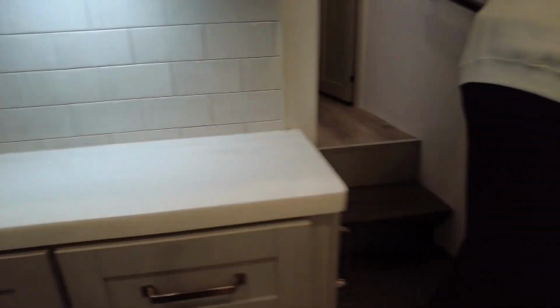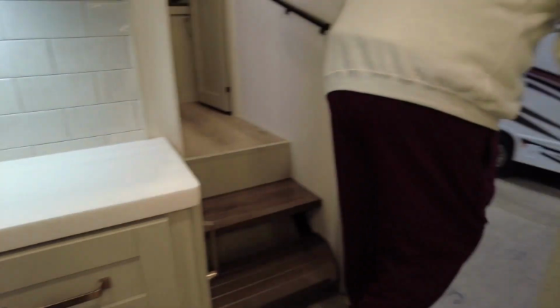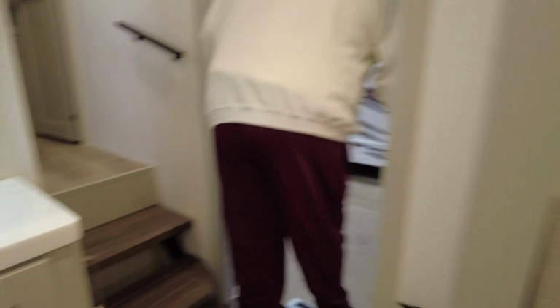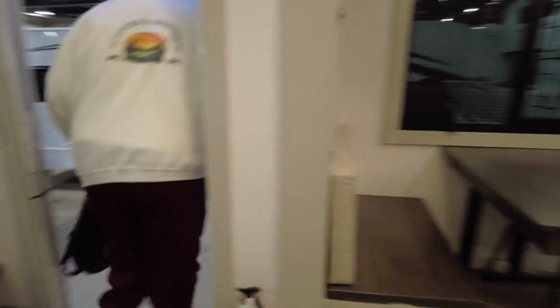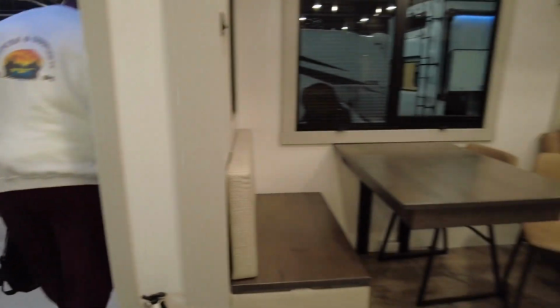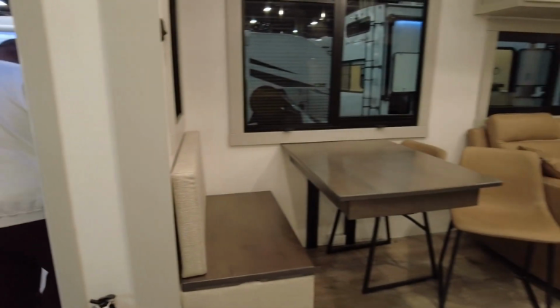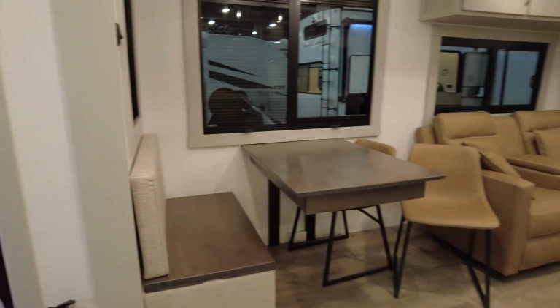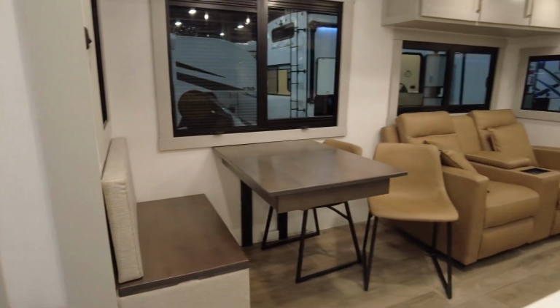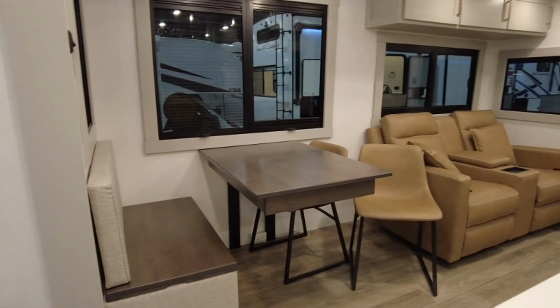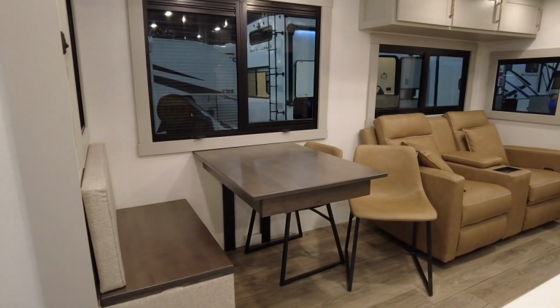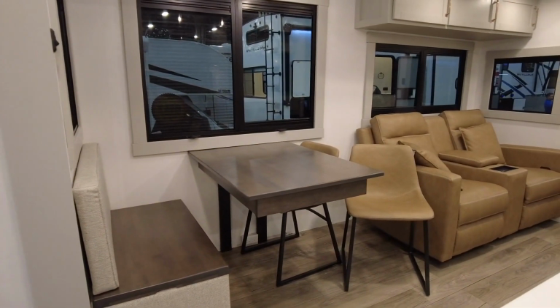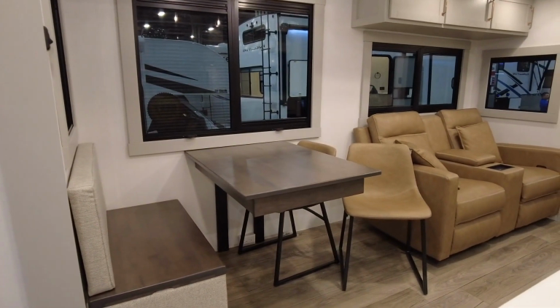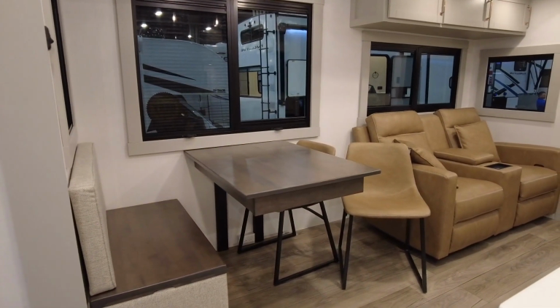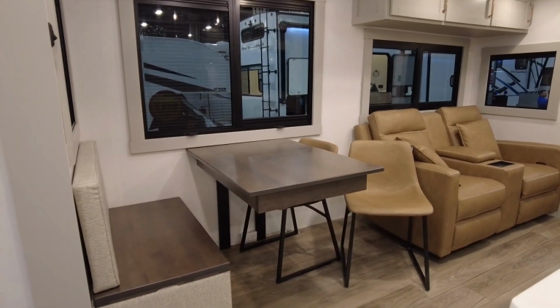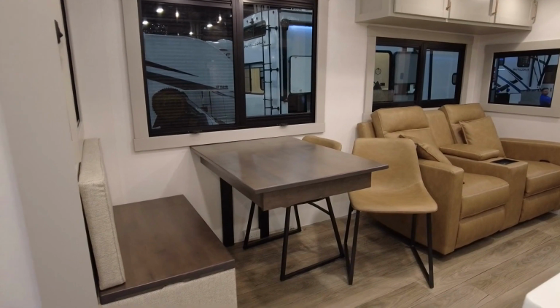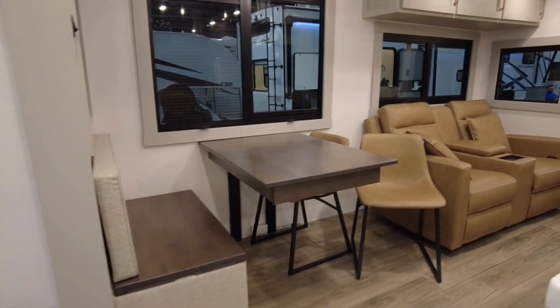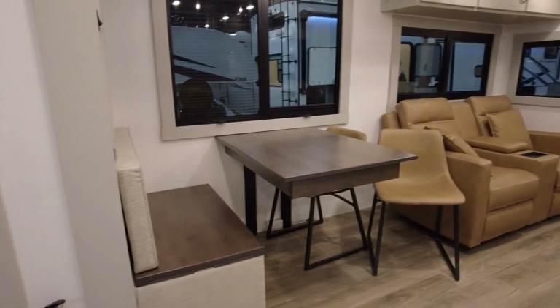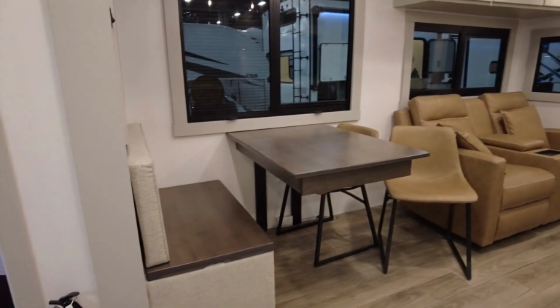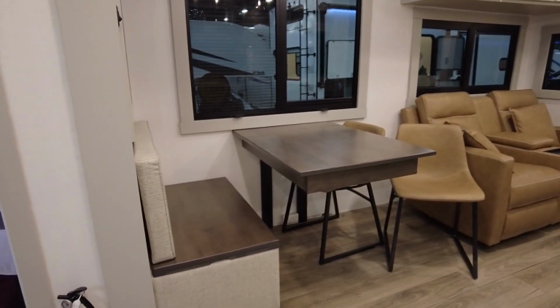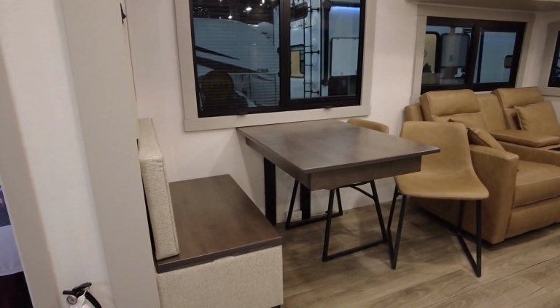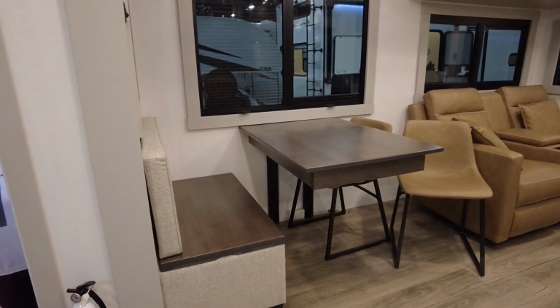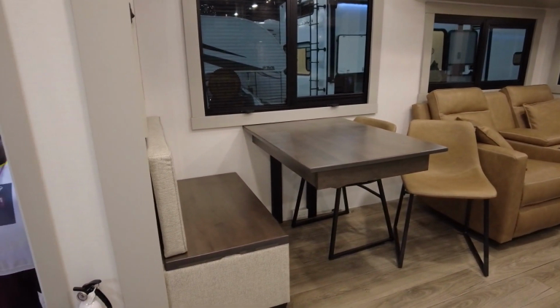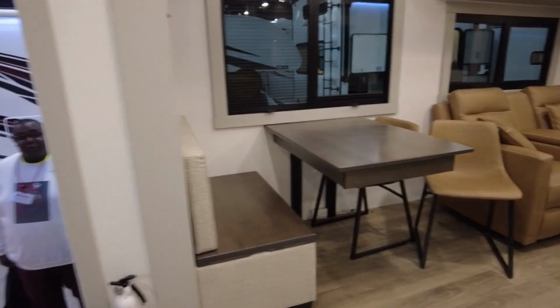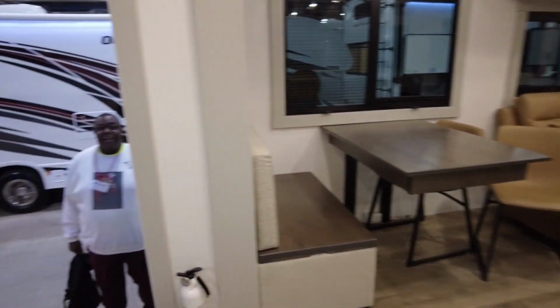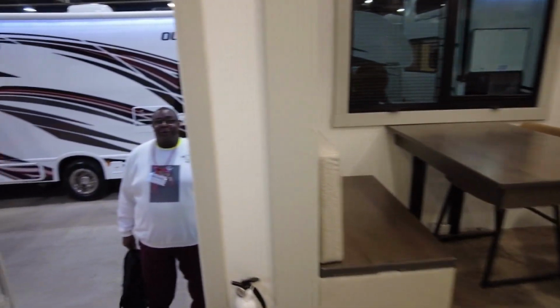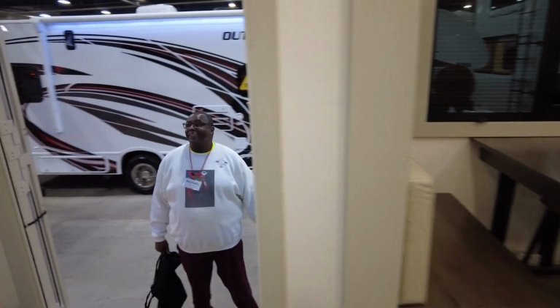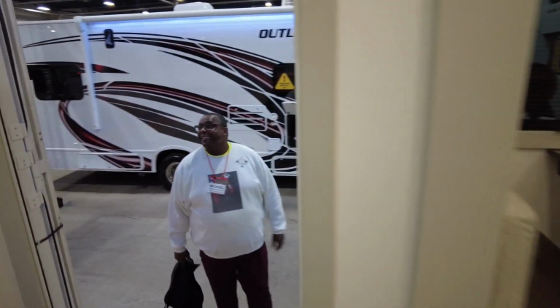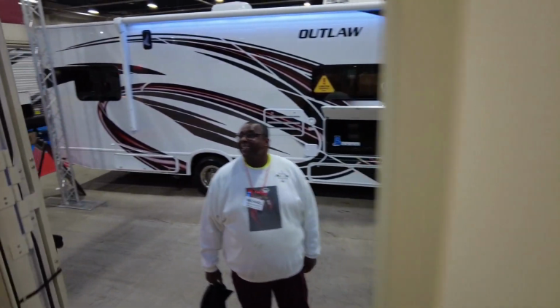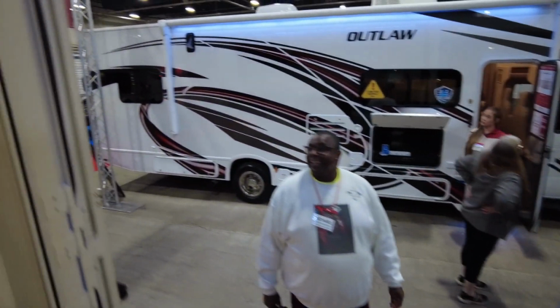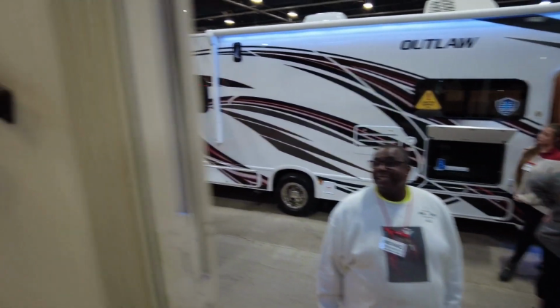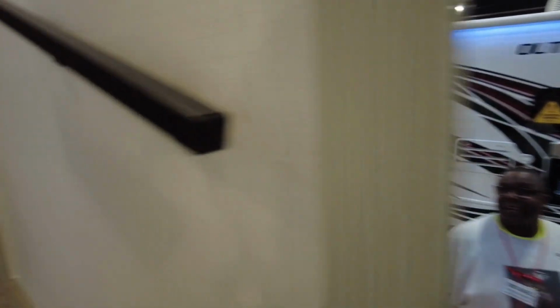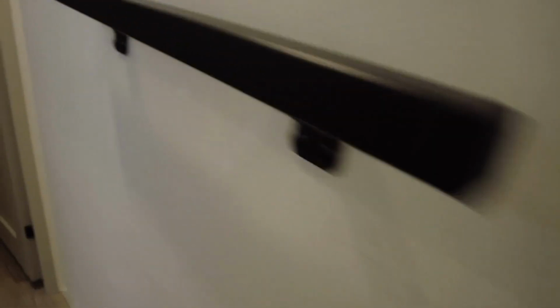A lot of people are trying to decide if they like this with the bench and the chair. This is an RV for older folks — it's a couple's RV.